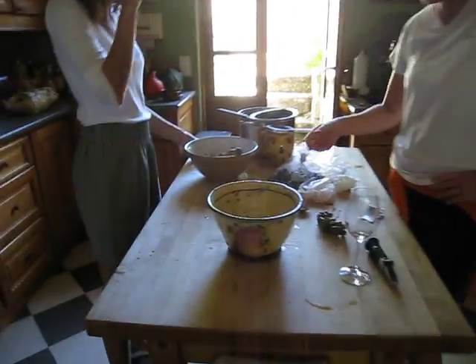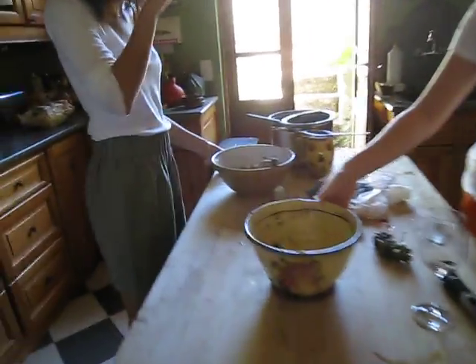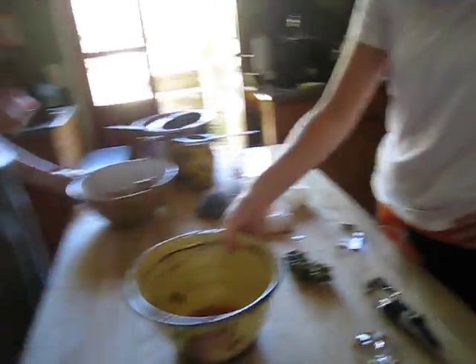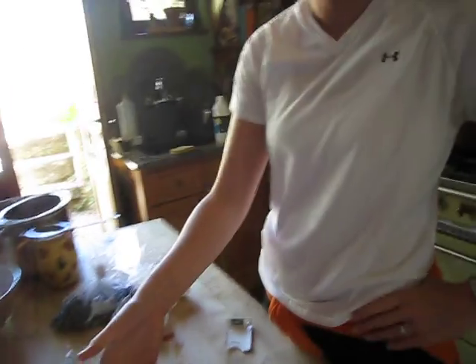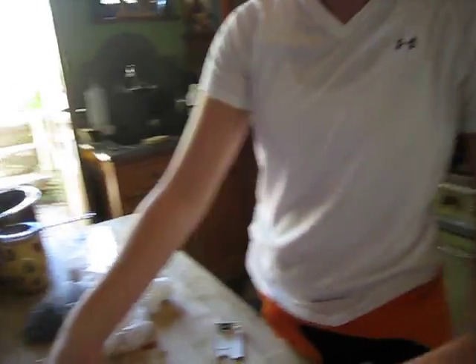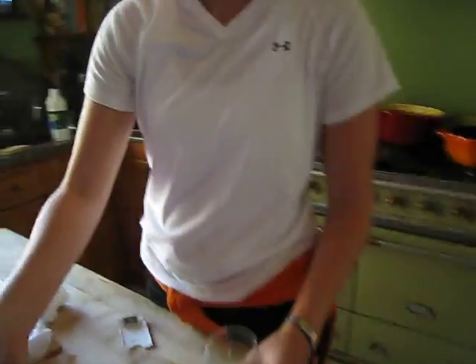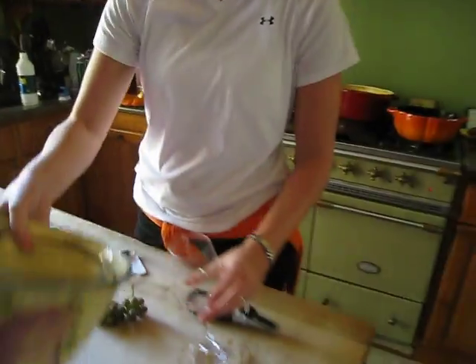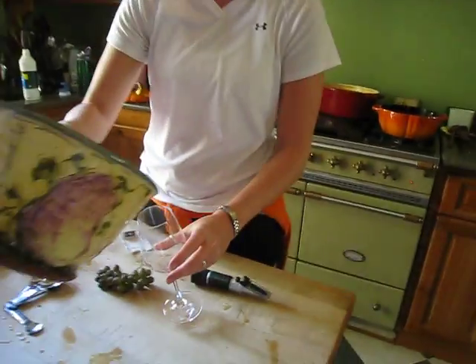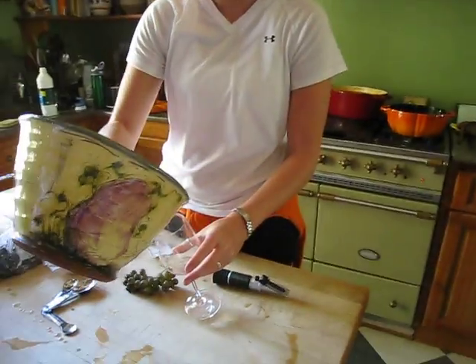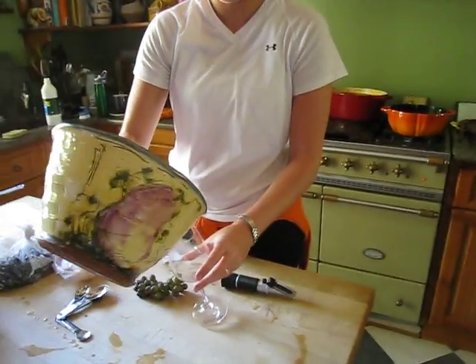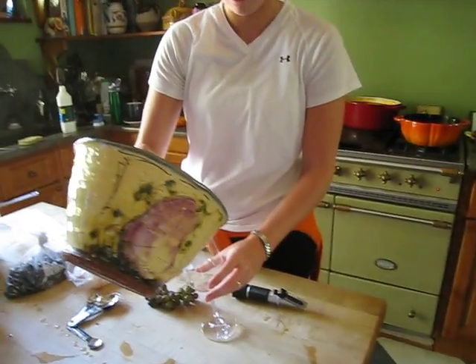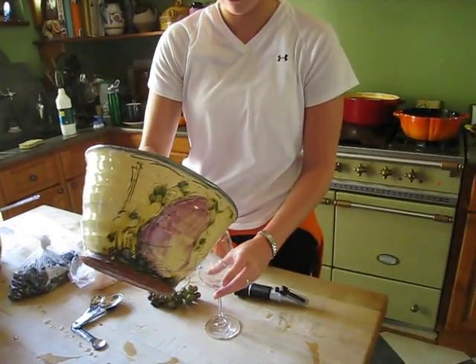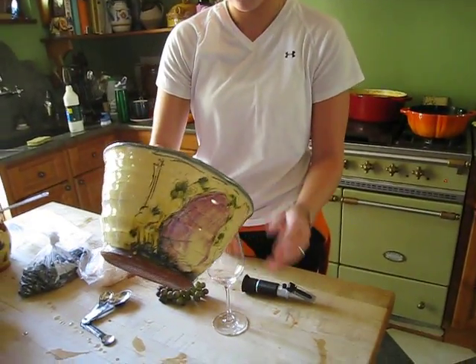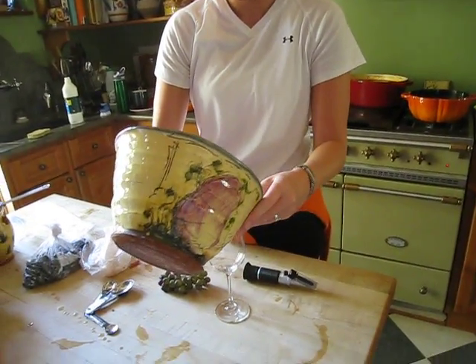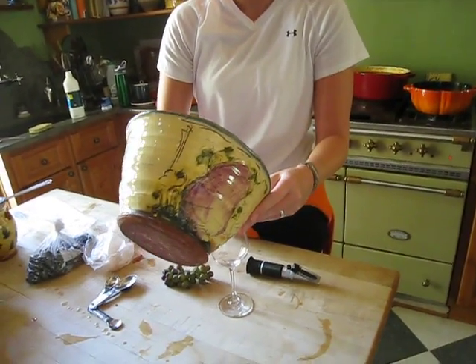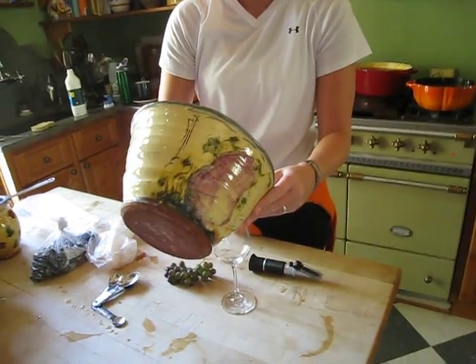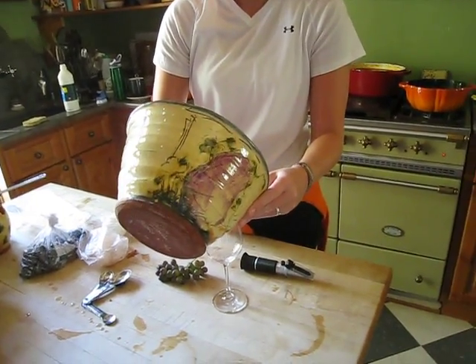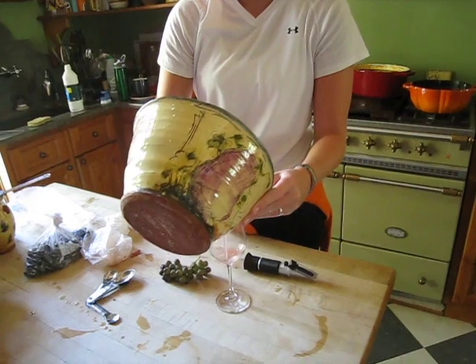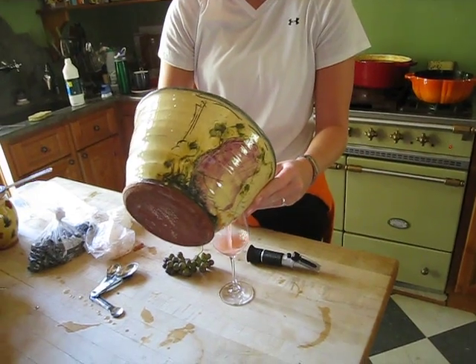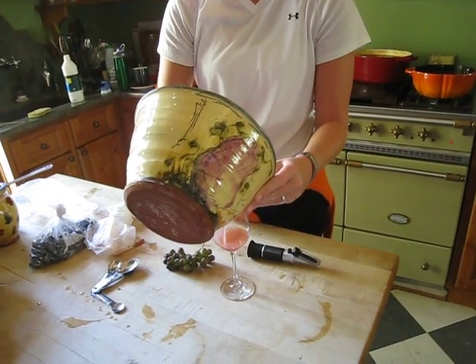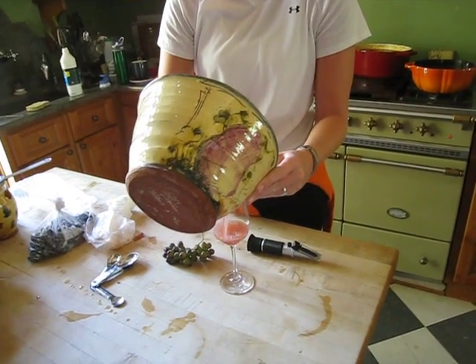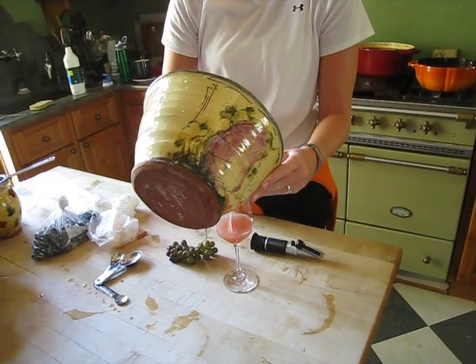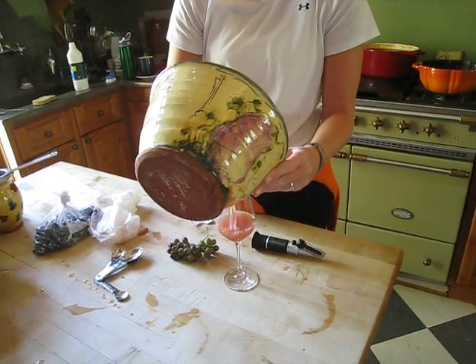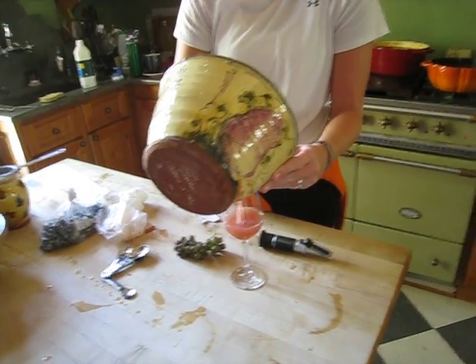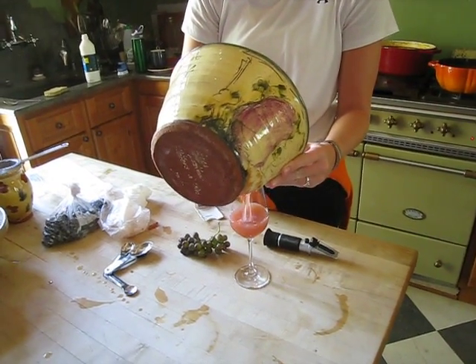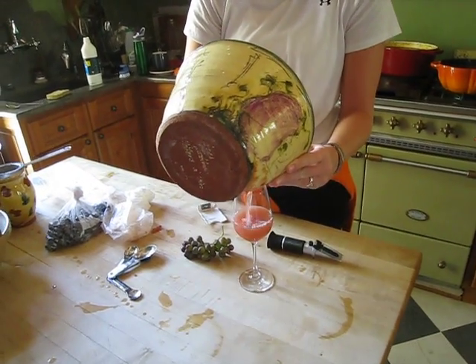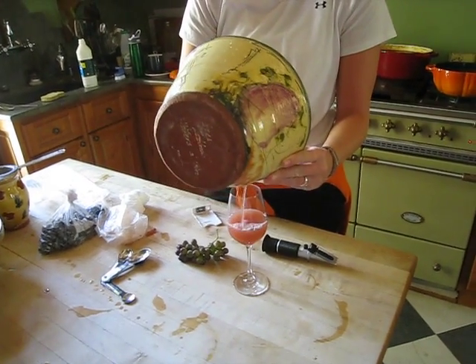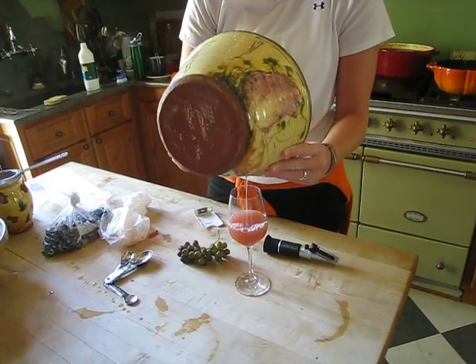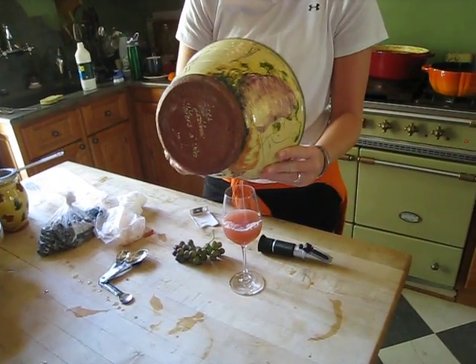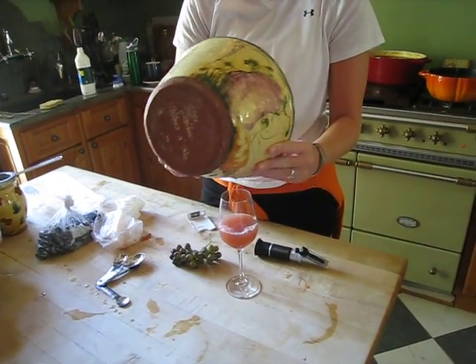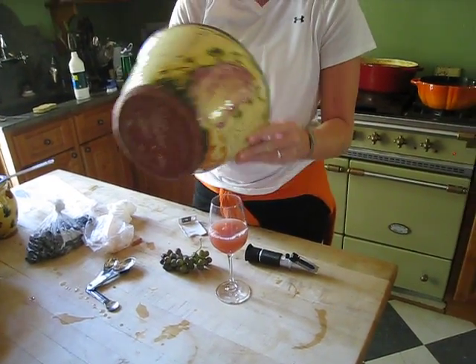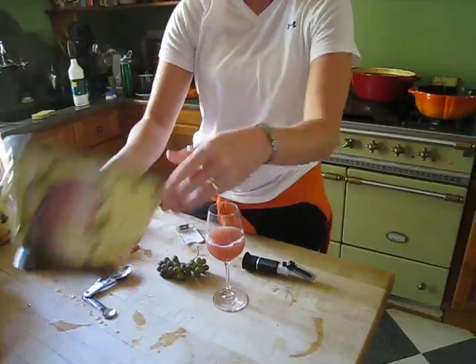Let's pour it in the glass. We don't have a lot of color yet. Obviously, Grenache is known for being a grape that has a little less color. It might be a slight bit darker than the last one, but not a whole lot.